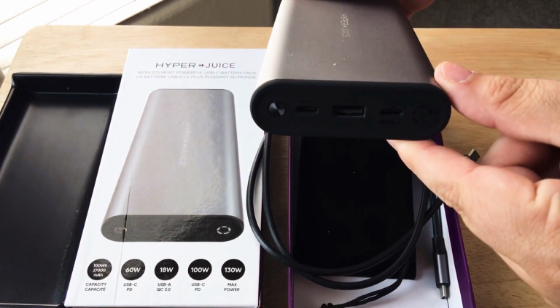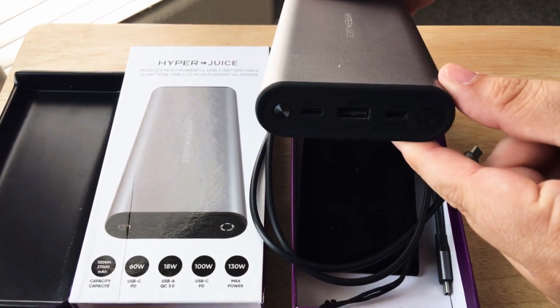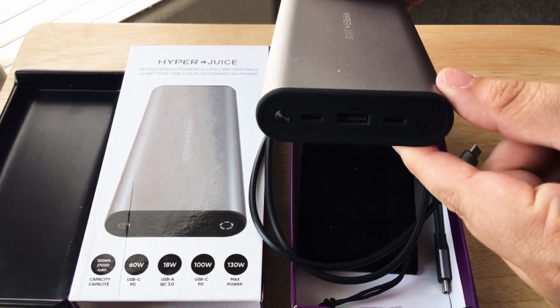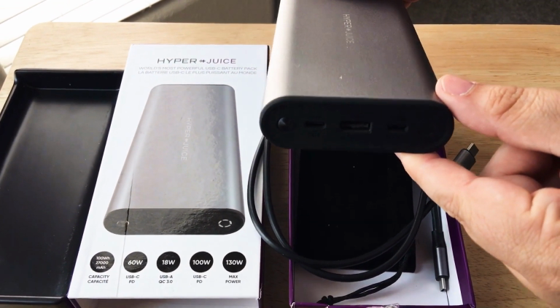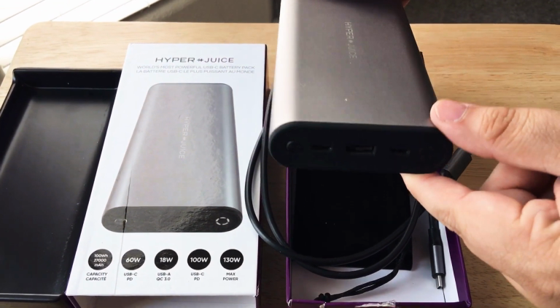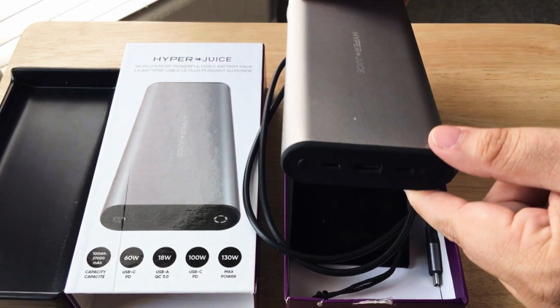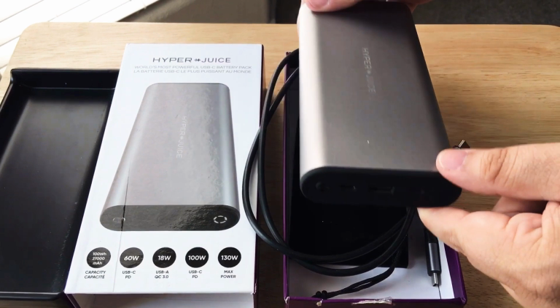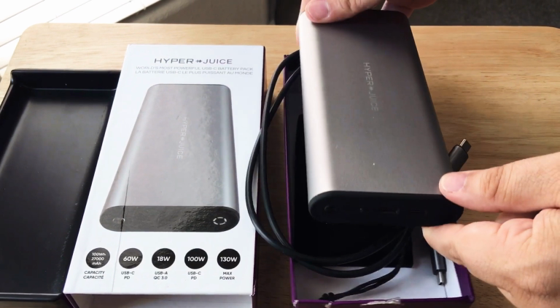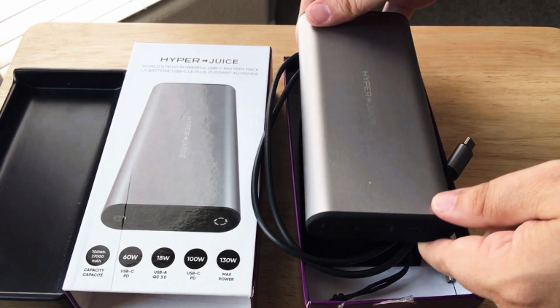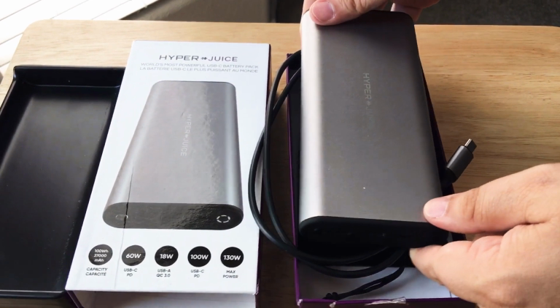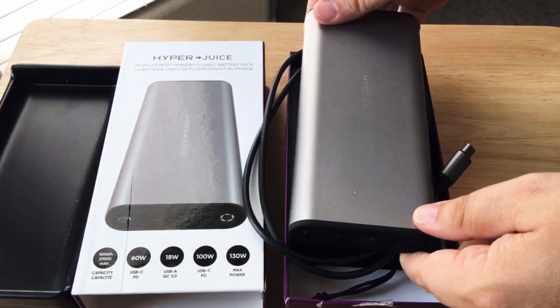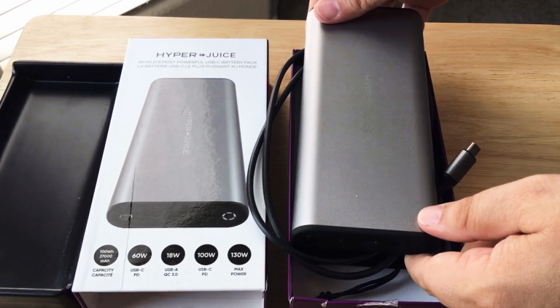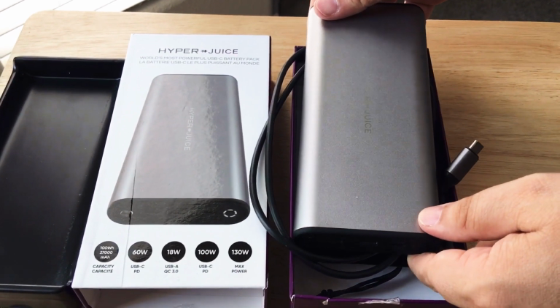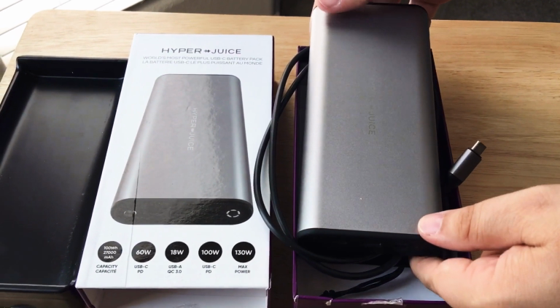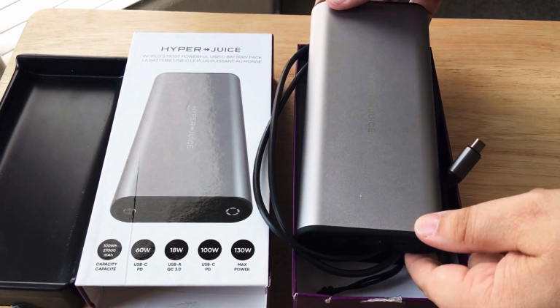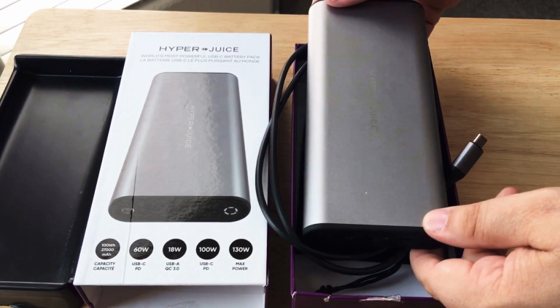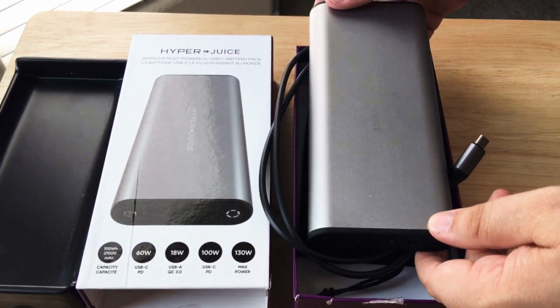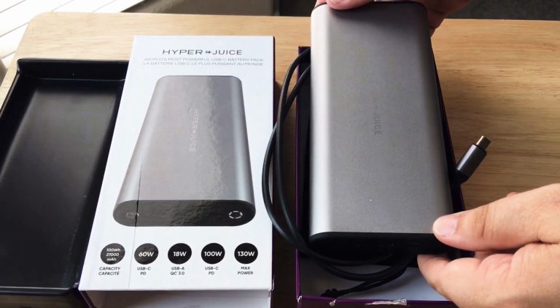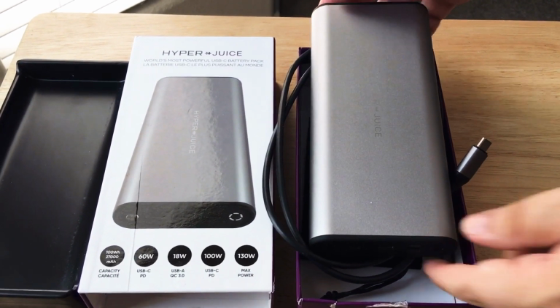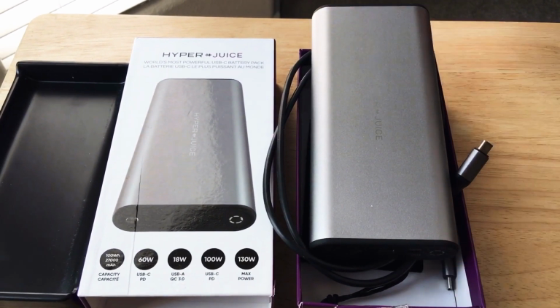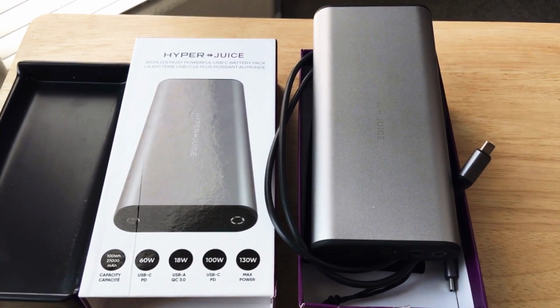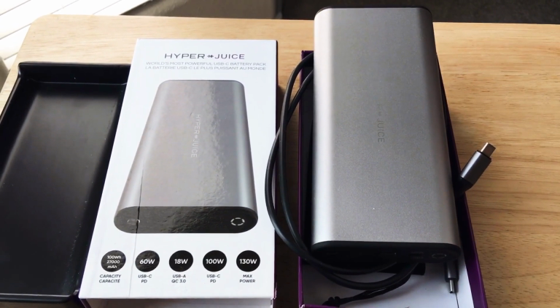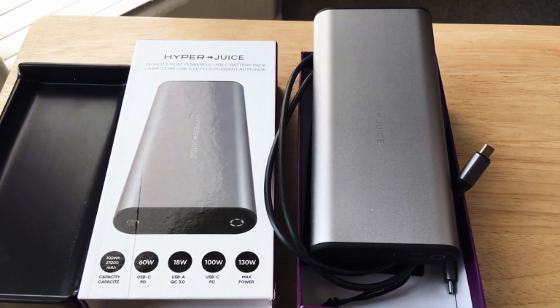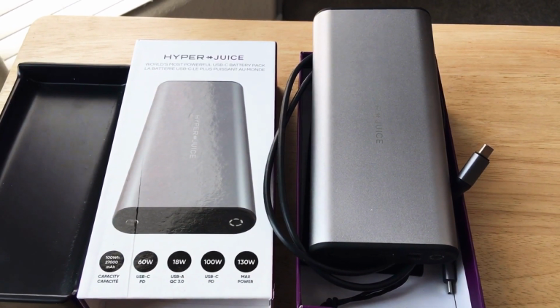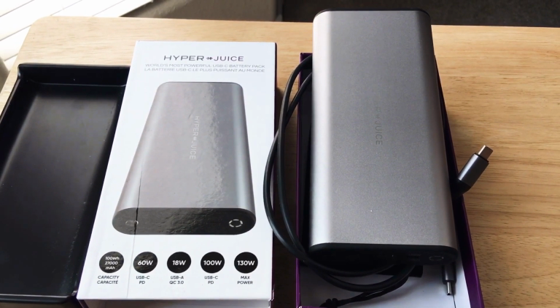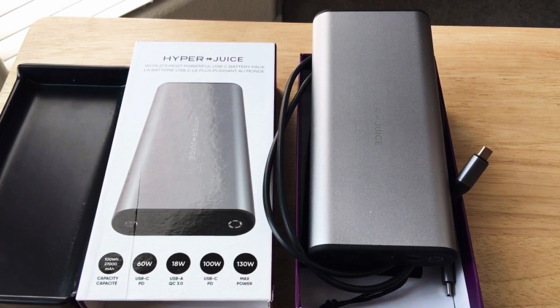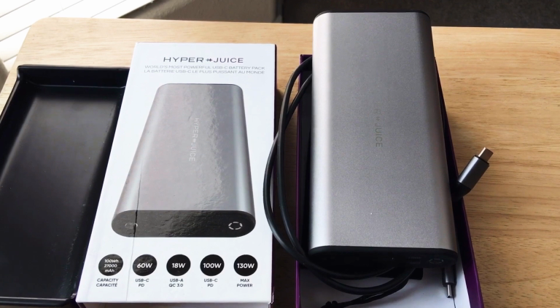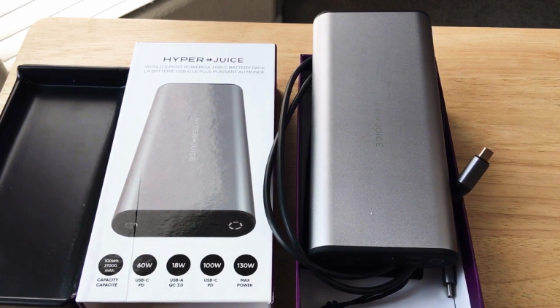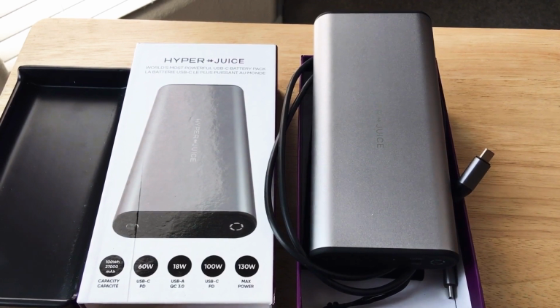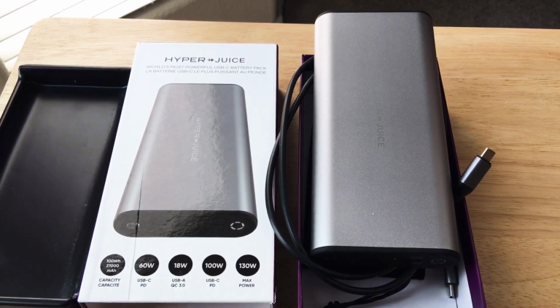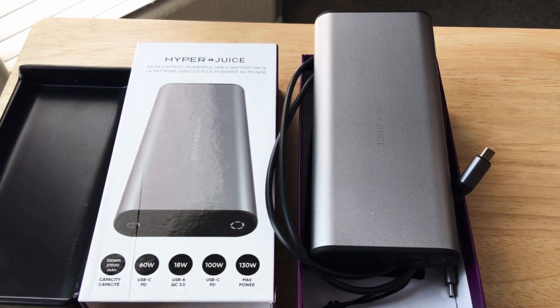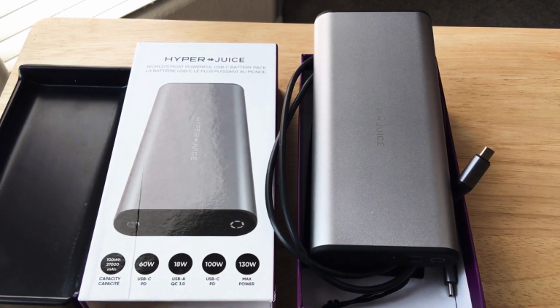Power up your MacBook, your laptops, your tablets — everything you've got with this one battery from HyperJuice. And you can find it on HyperShop.